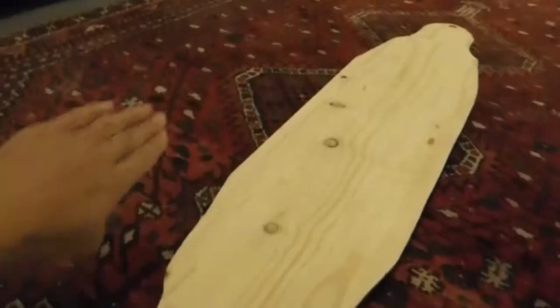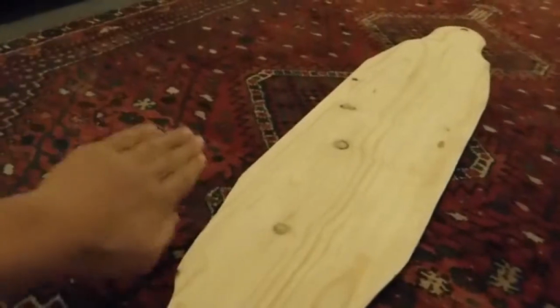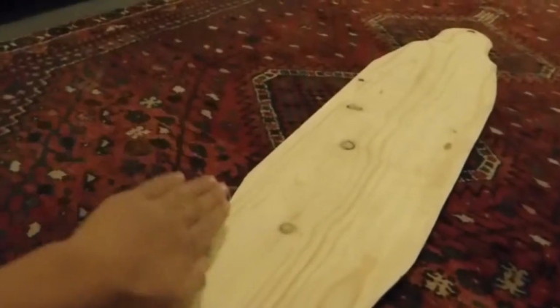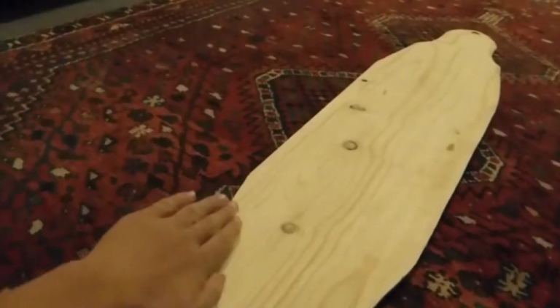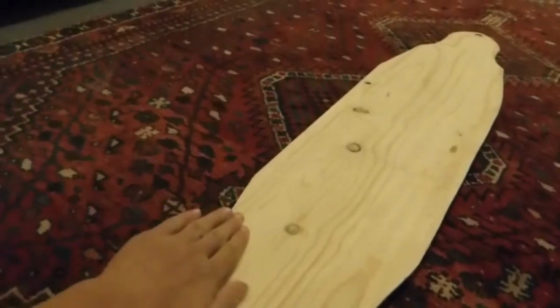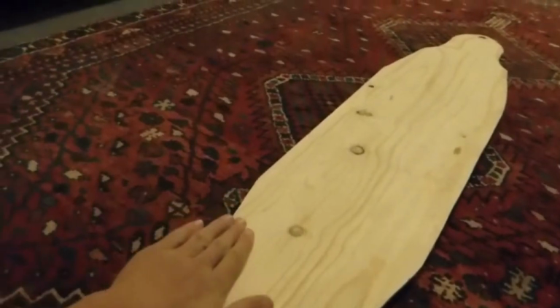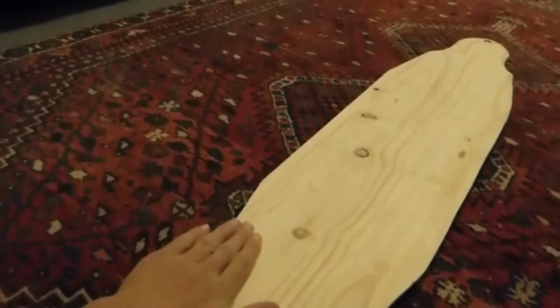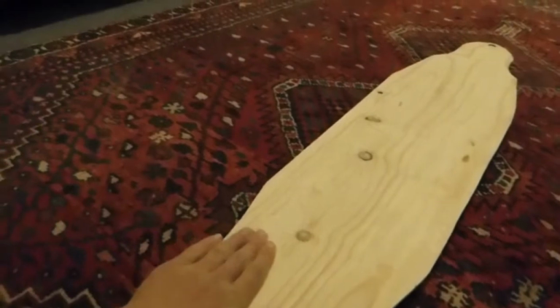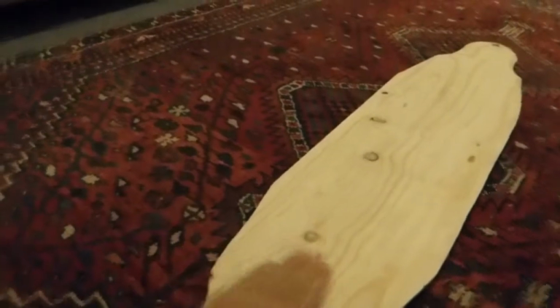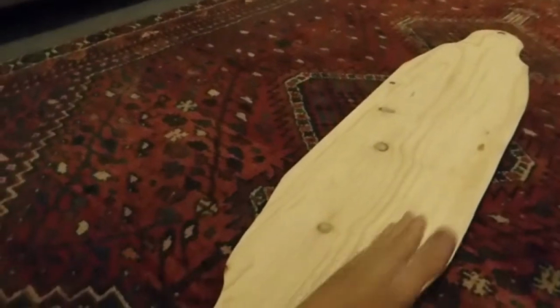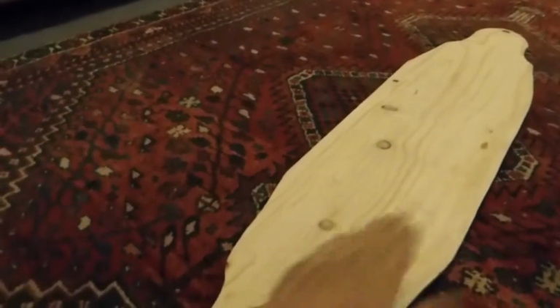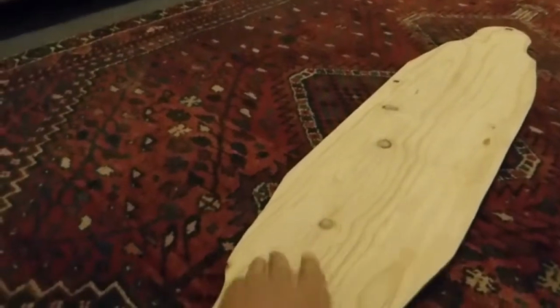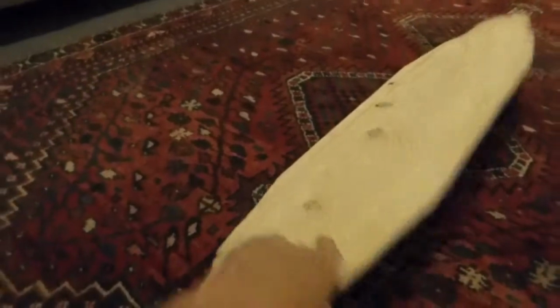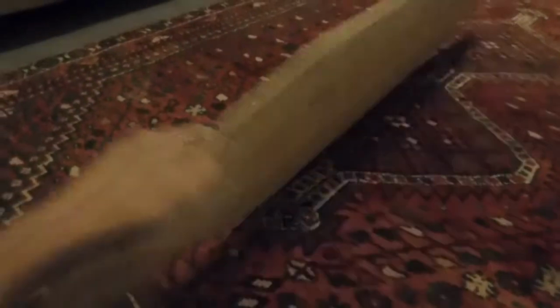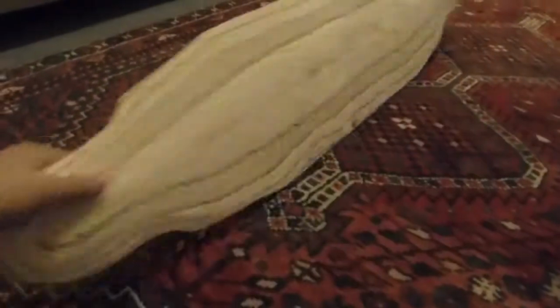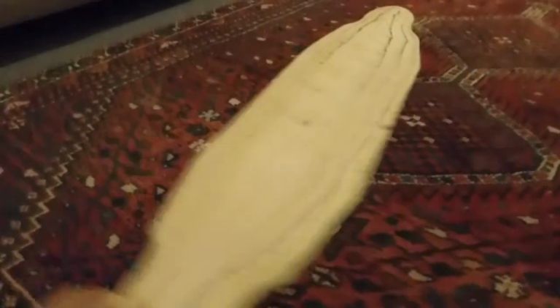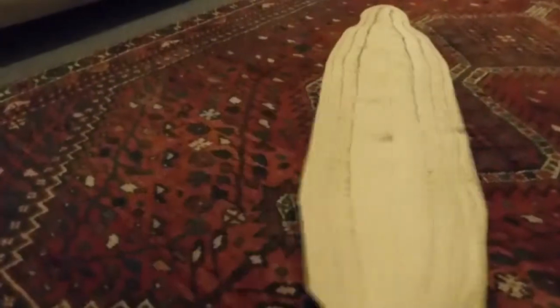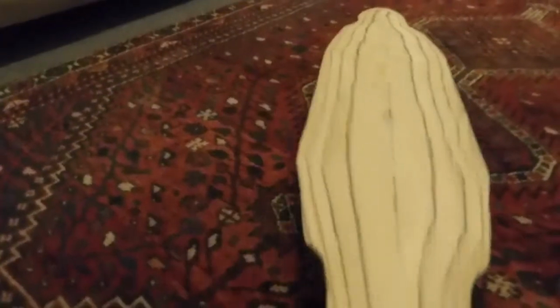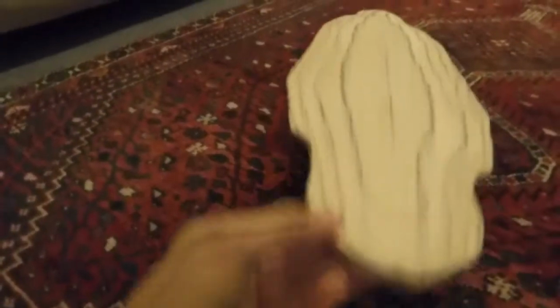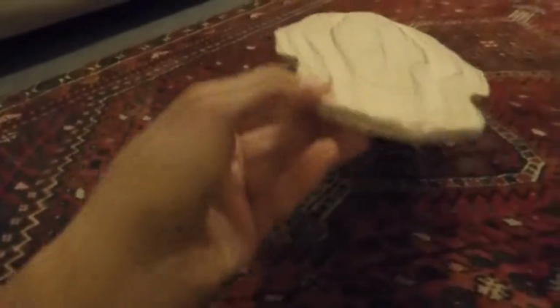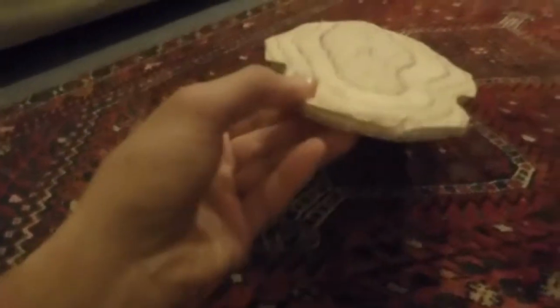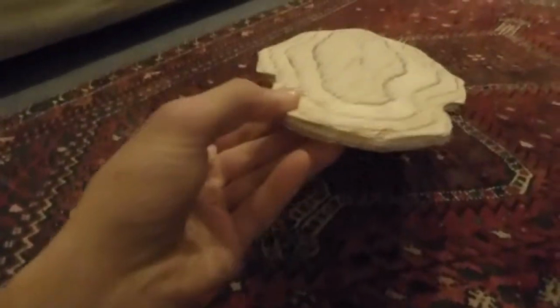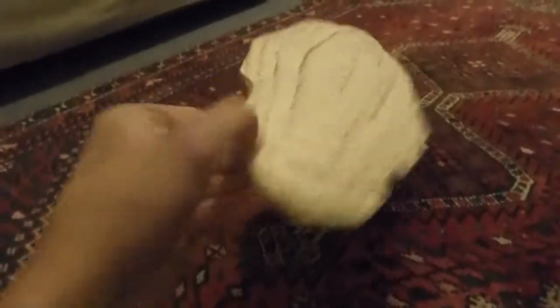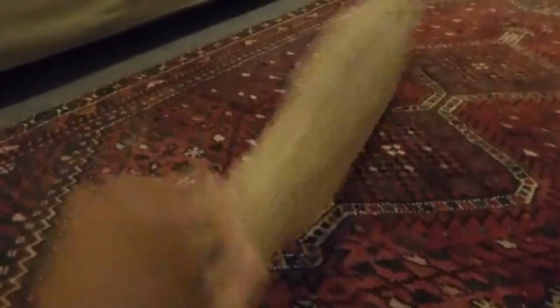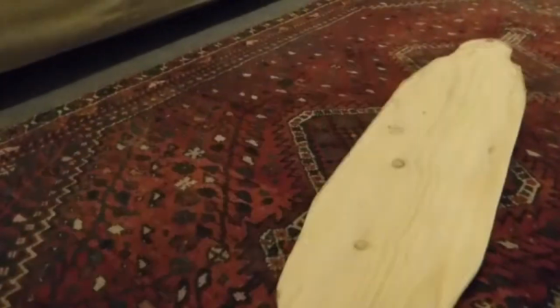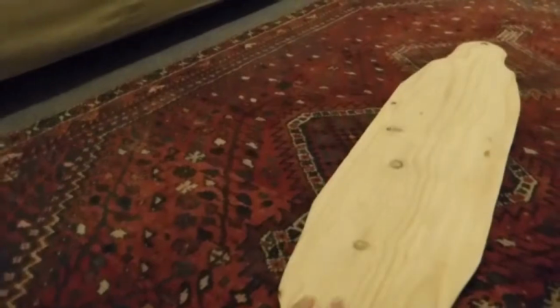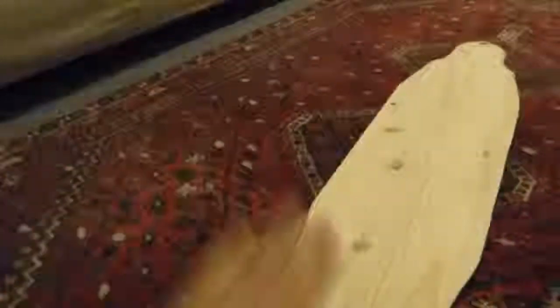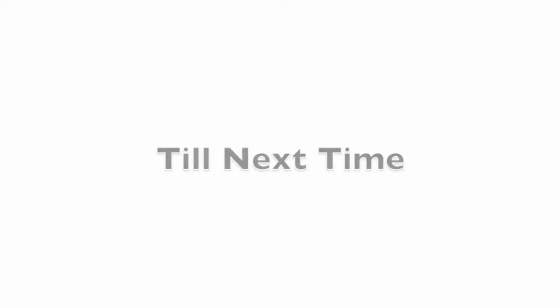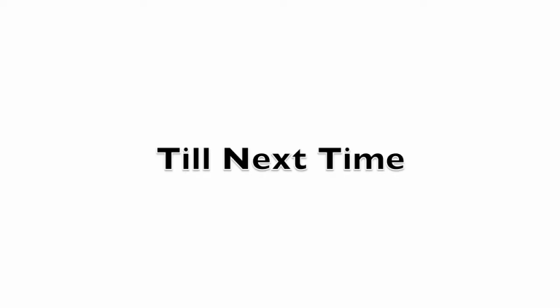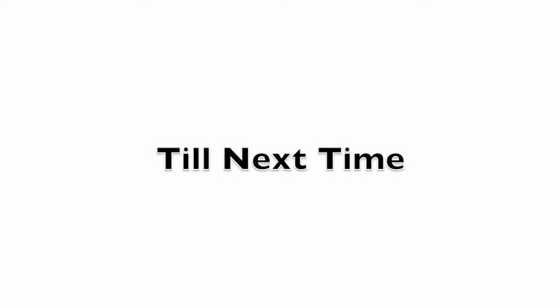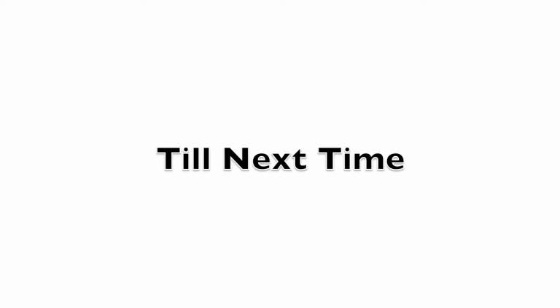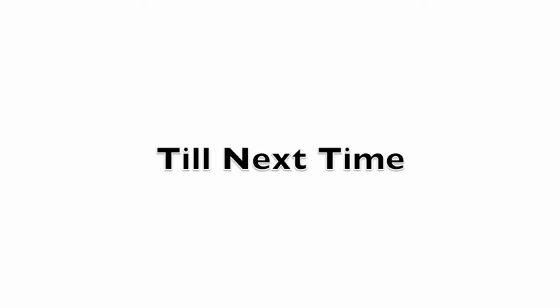In the next video I'm going to be making the top of the board concave, which is completely opposite to the bottom of the board which is convex. Till next time.